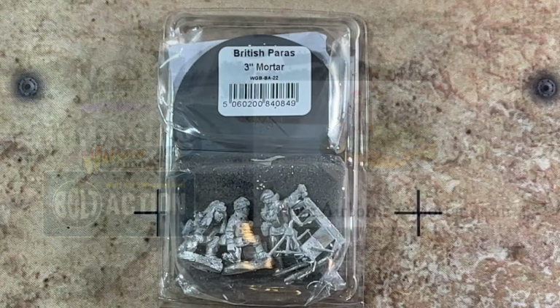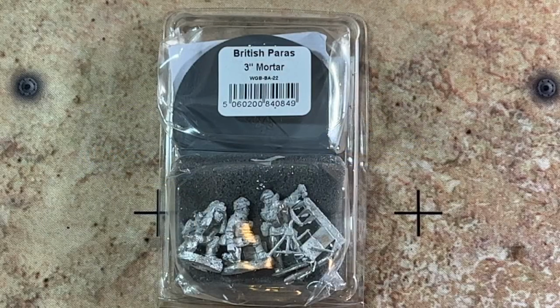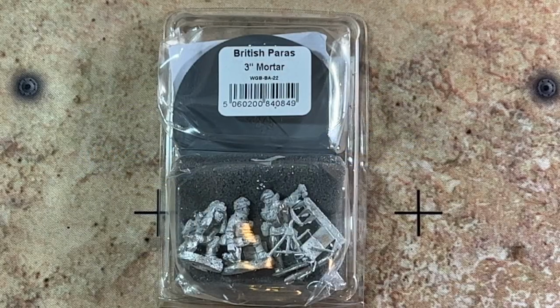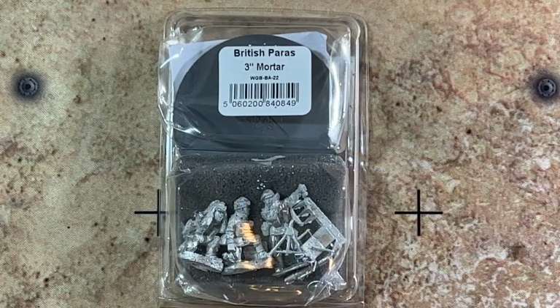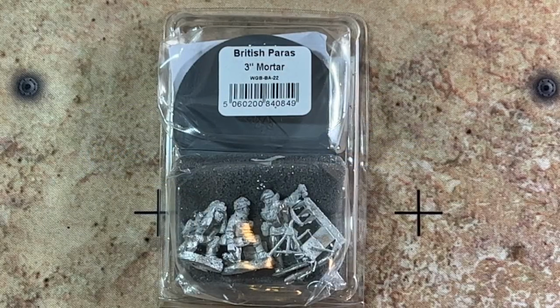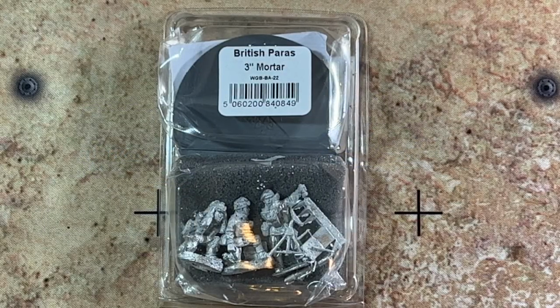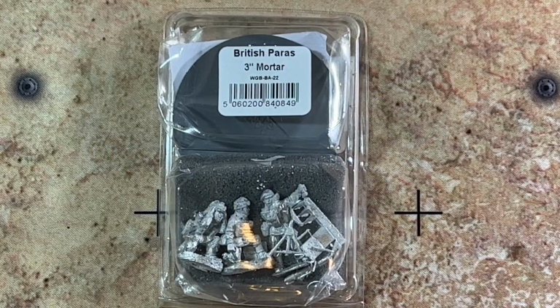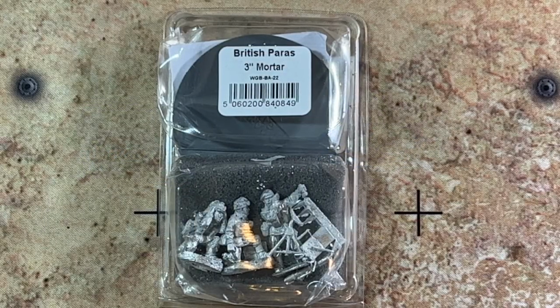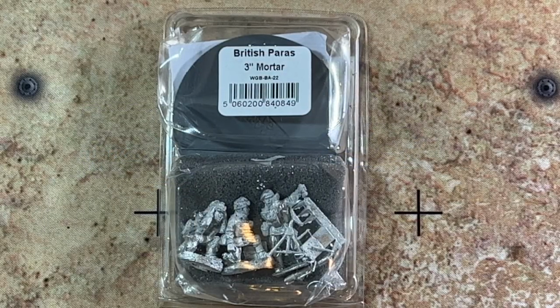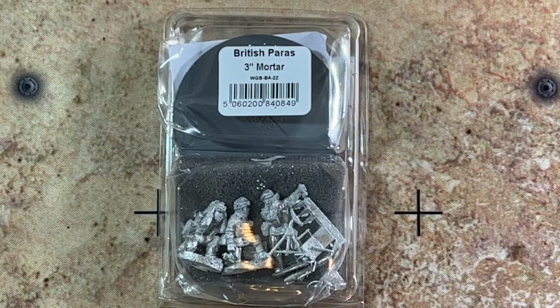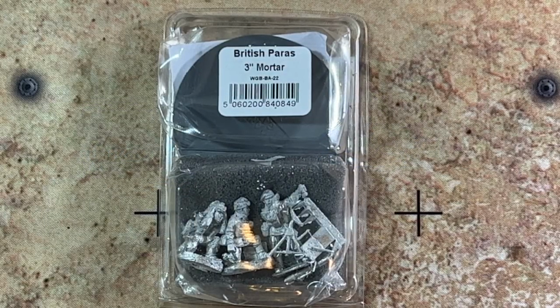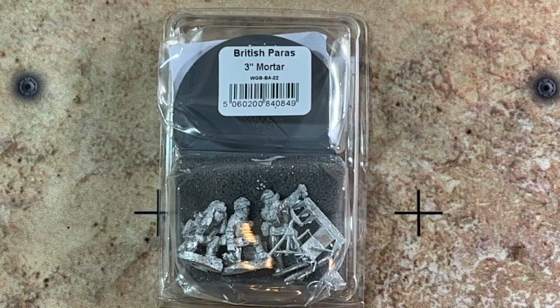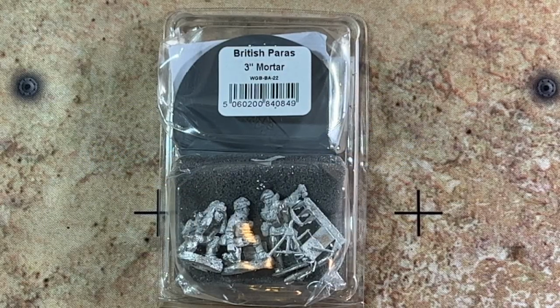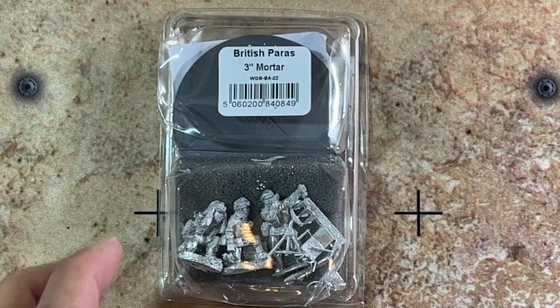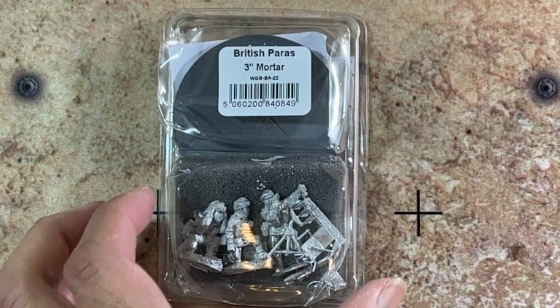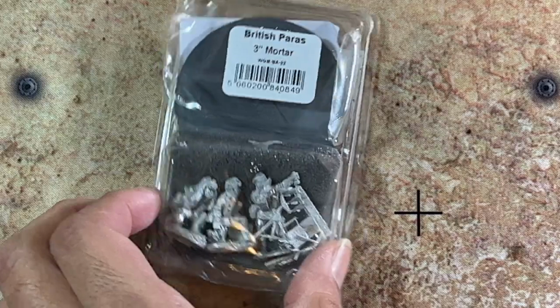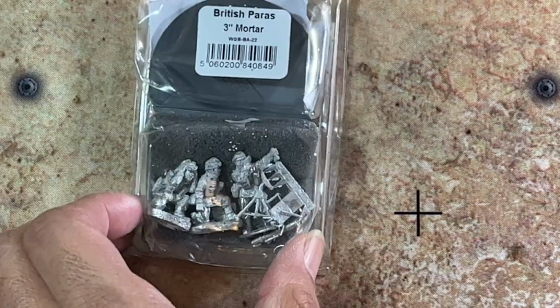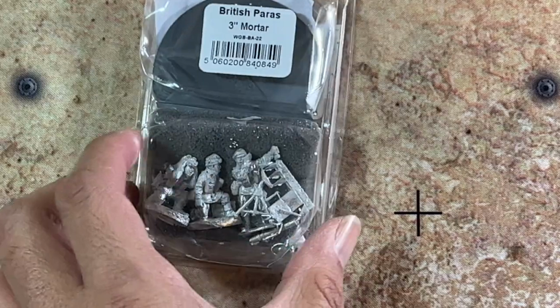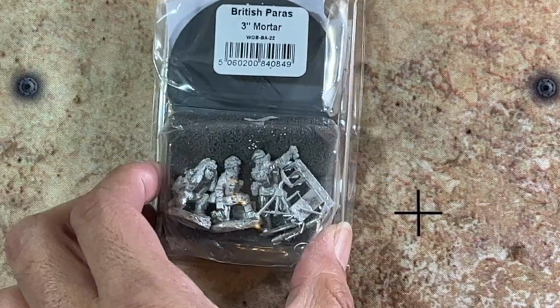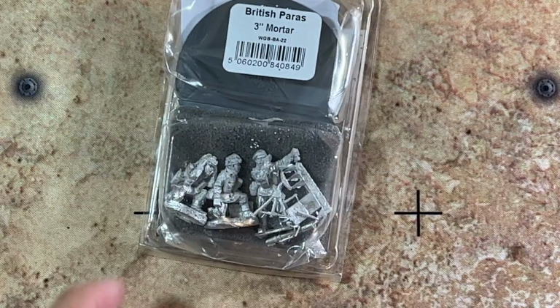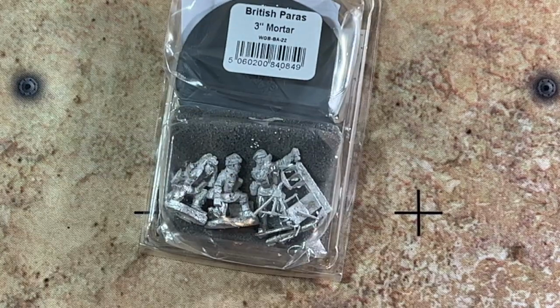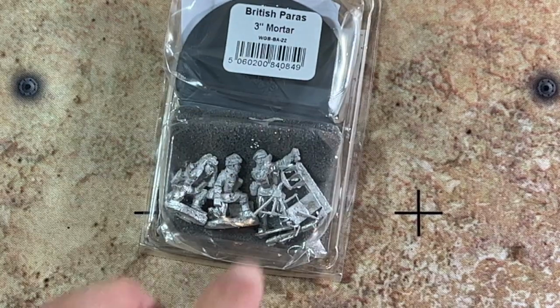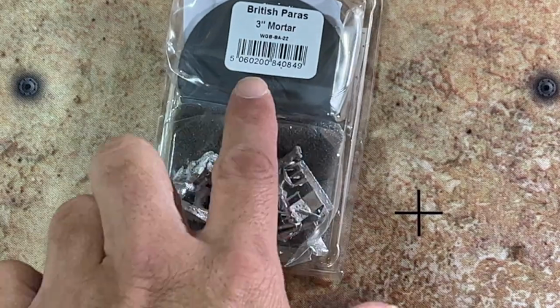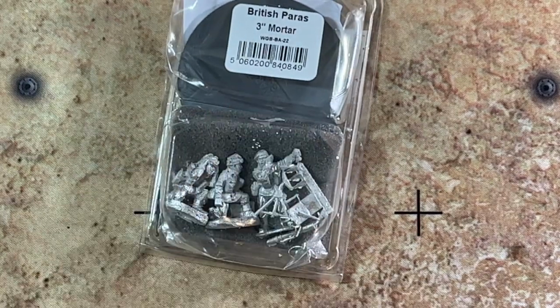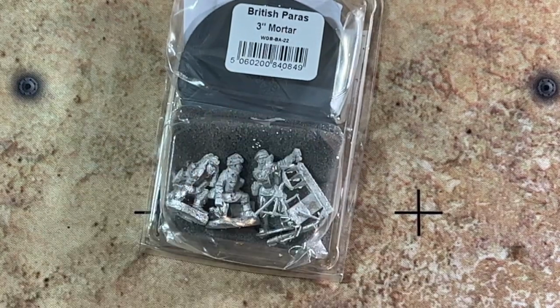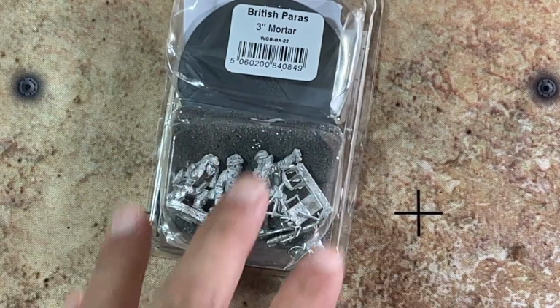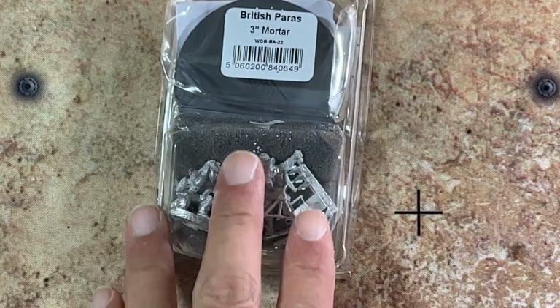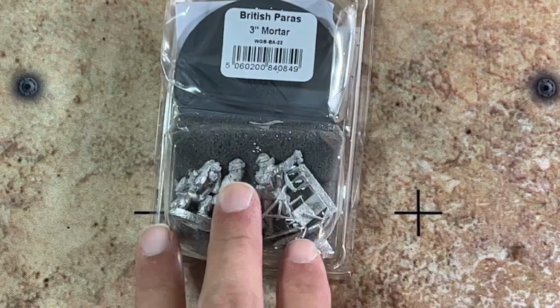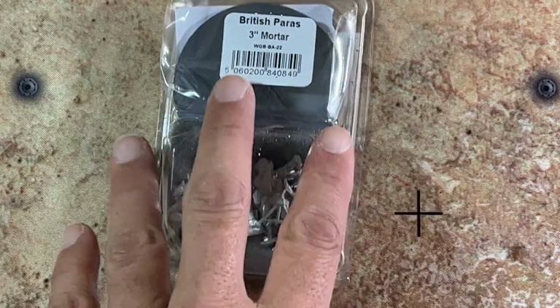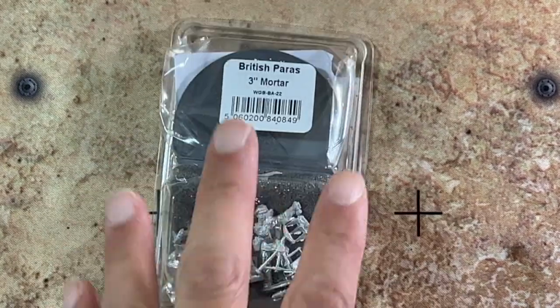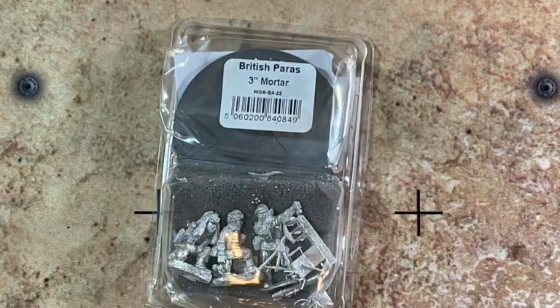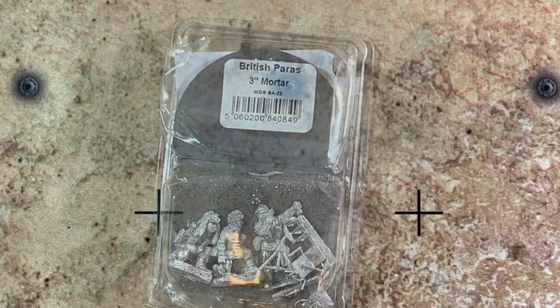And here it is — Warlord Games. This is the bolt-action British paras with 3-inch mortar. You get the entire crew, the mortar itself, and a large base. We're going to go ahead and see what's inside.